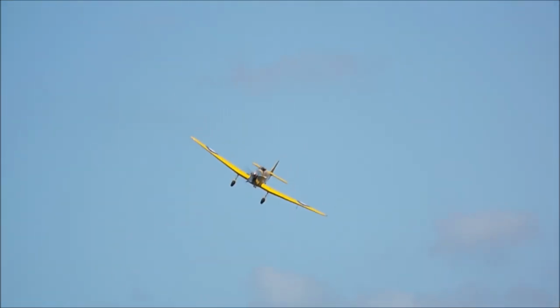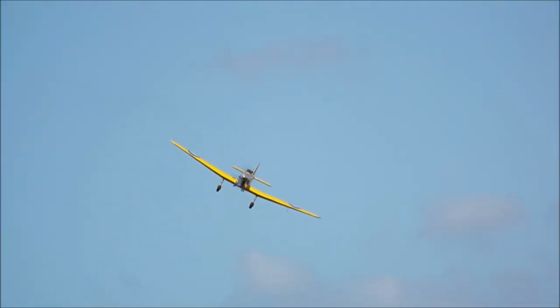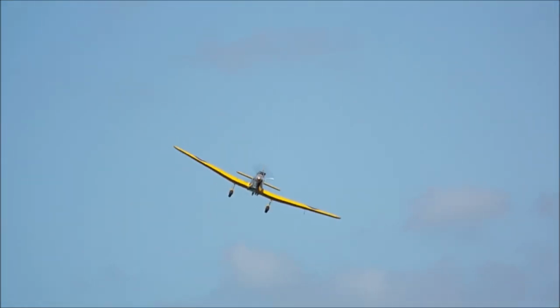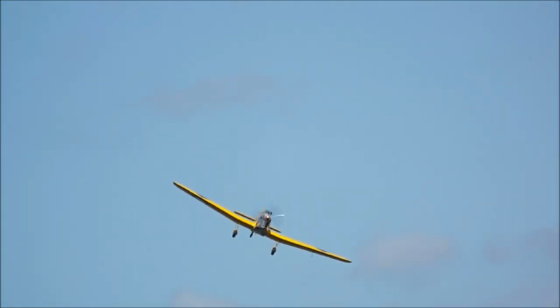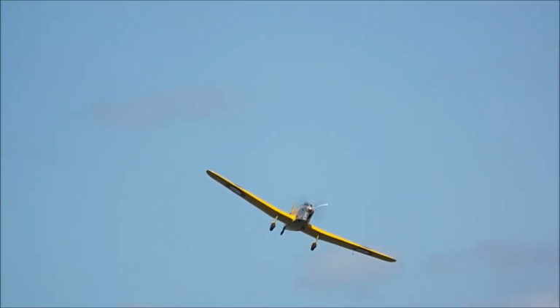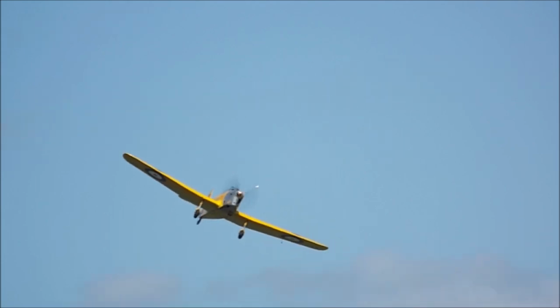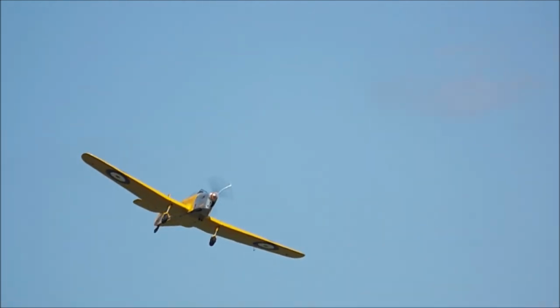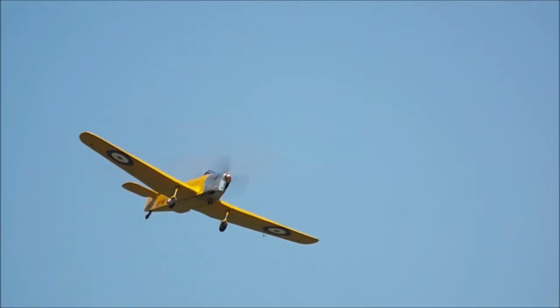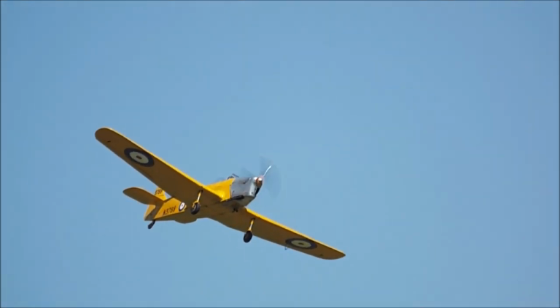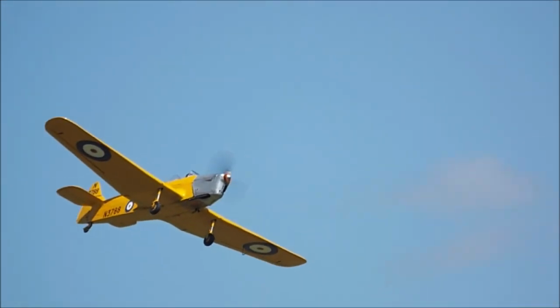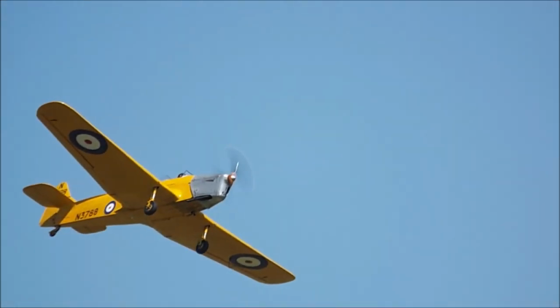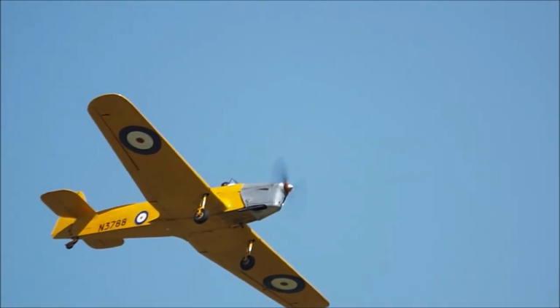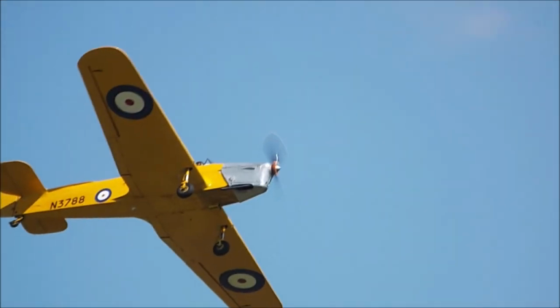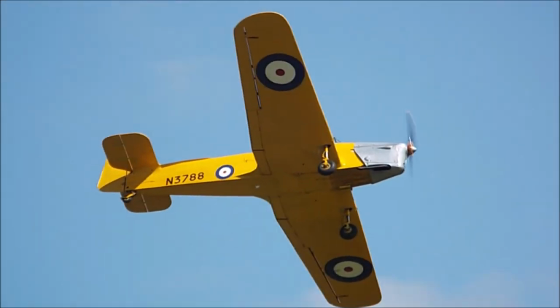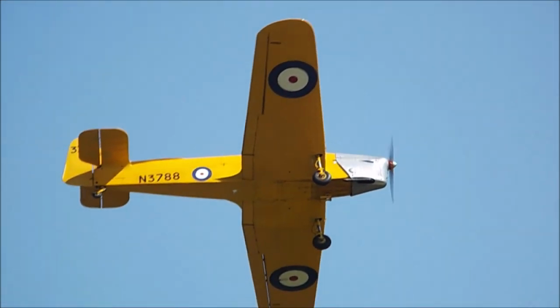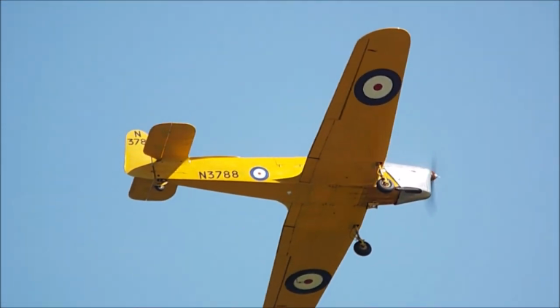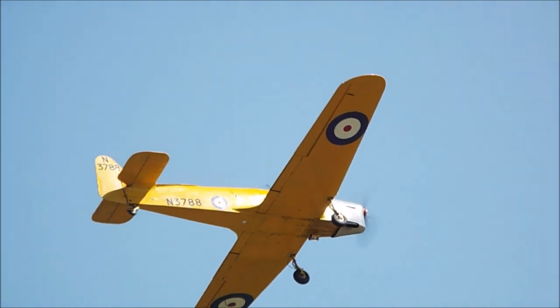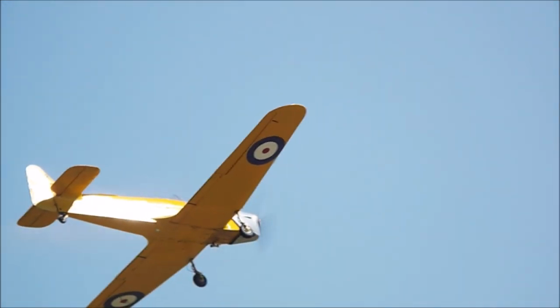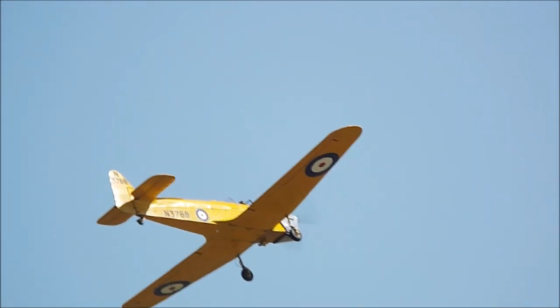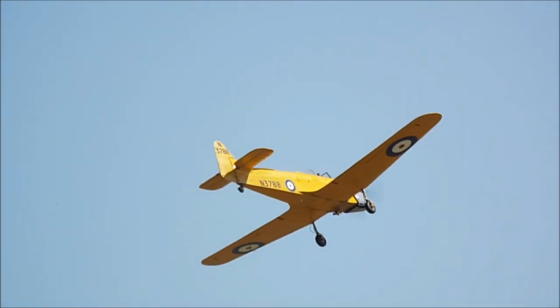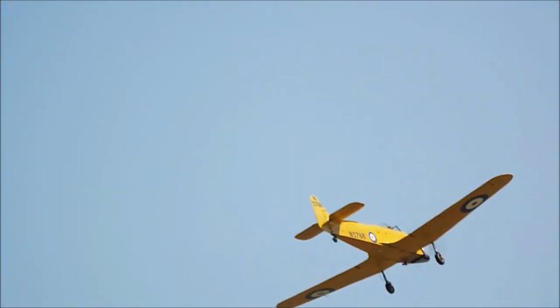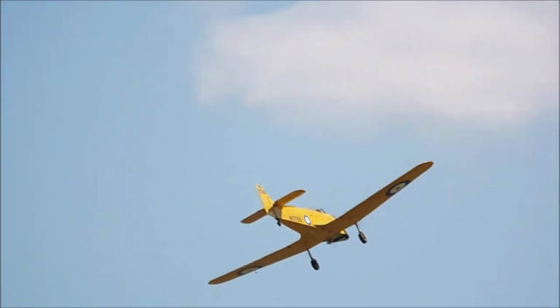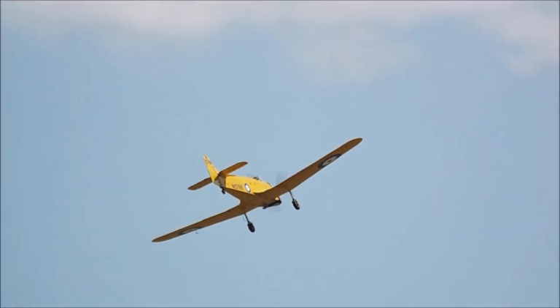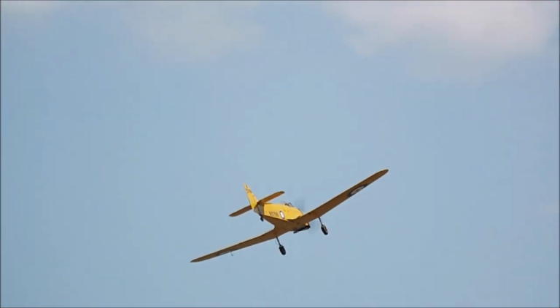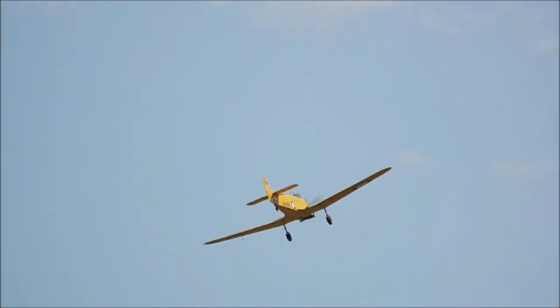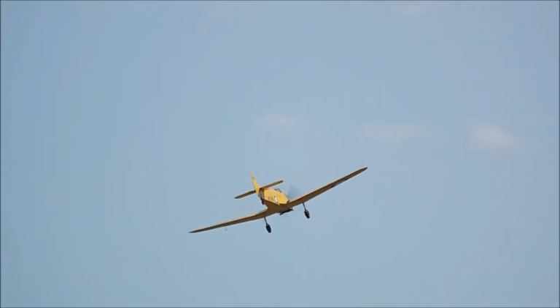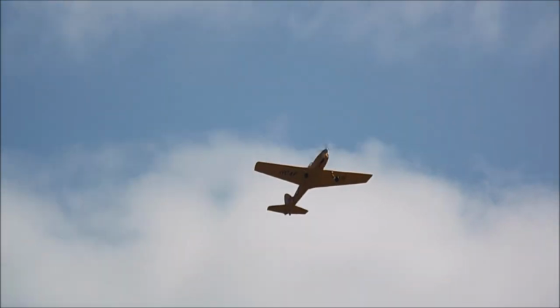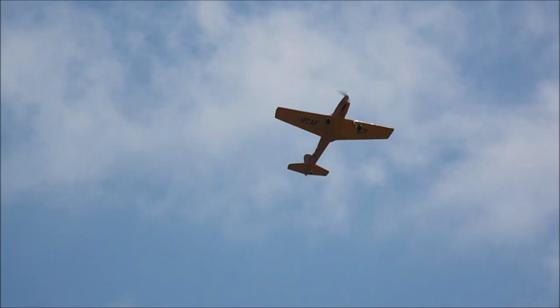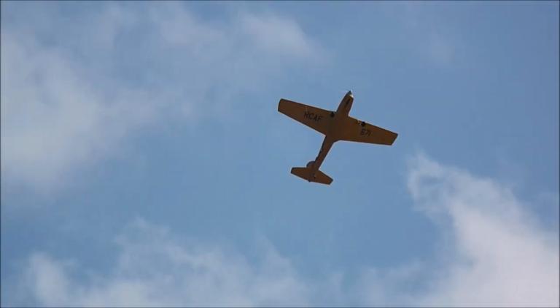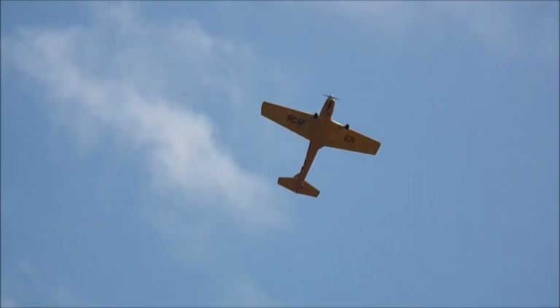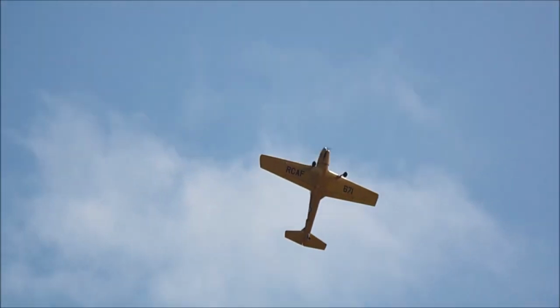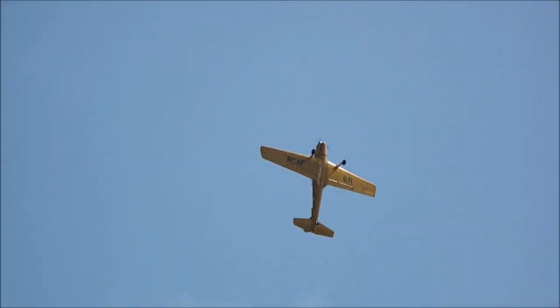And here are the speeds — very, very similar. We've got the Chipmunk speed at 120 knots at sea level. The Magister then — they basically took what worked and built it into the aircraft.